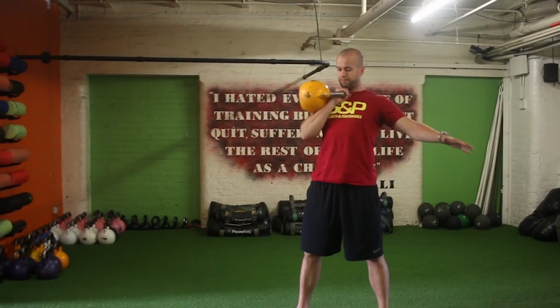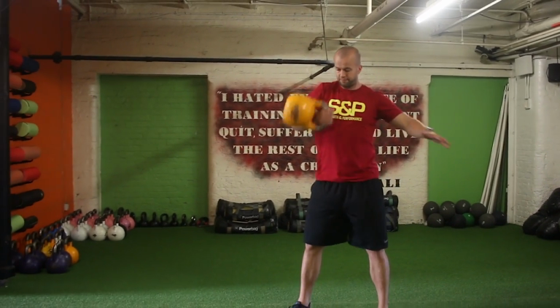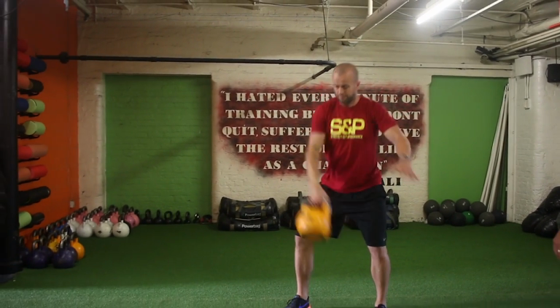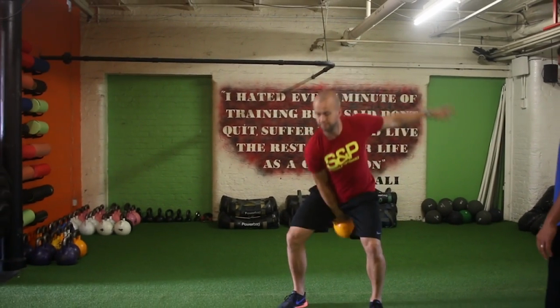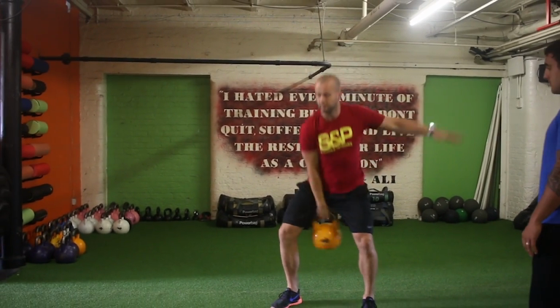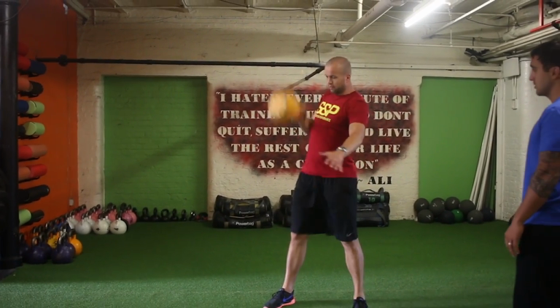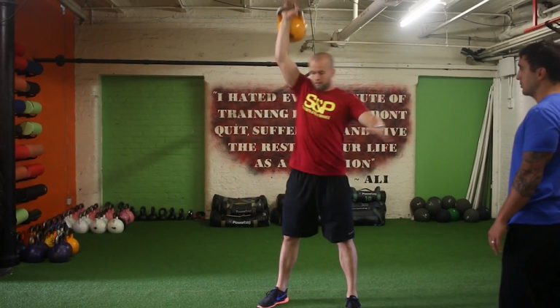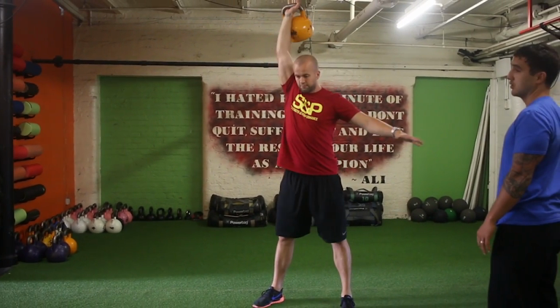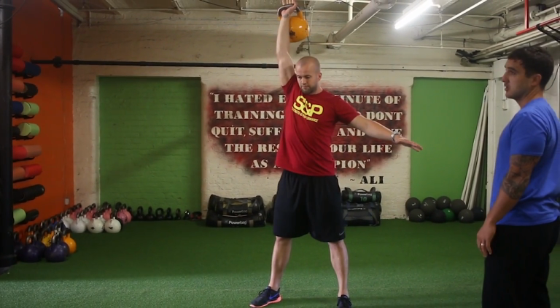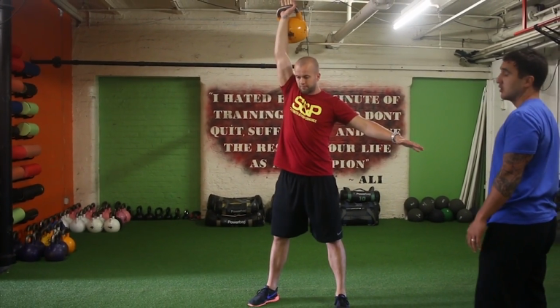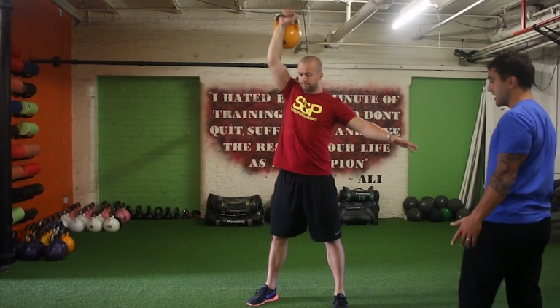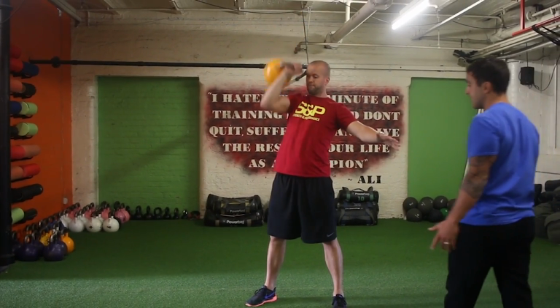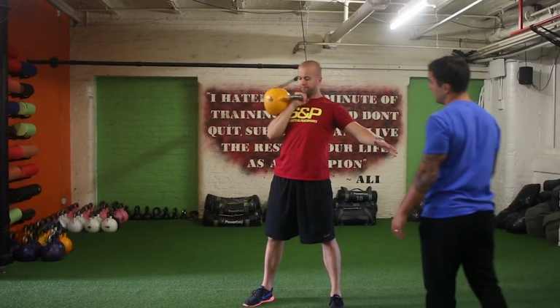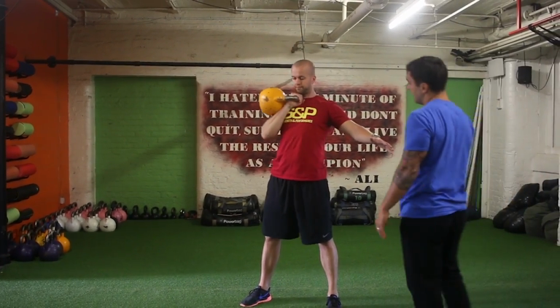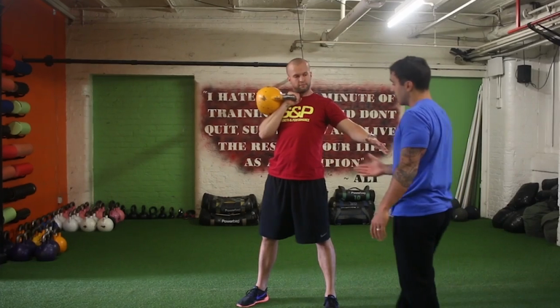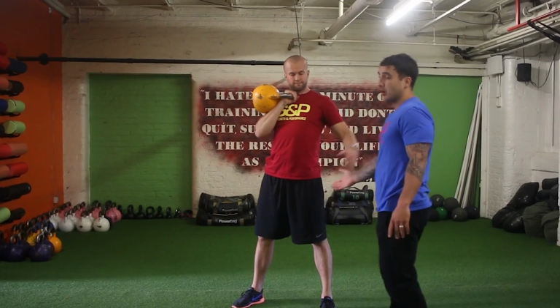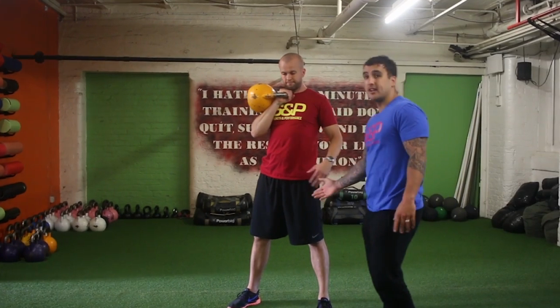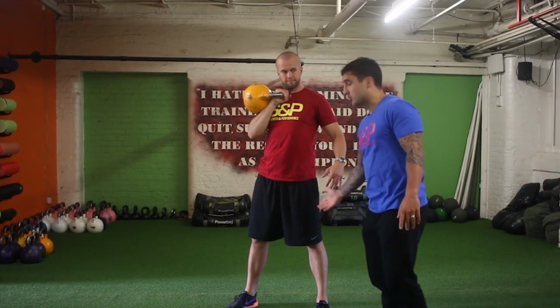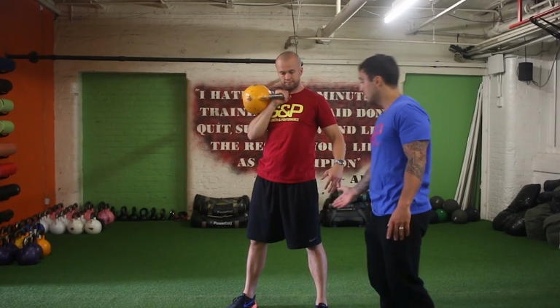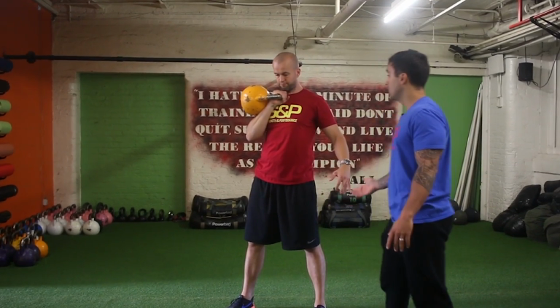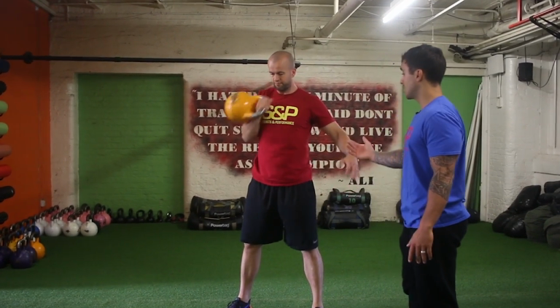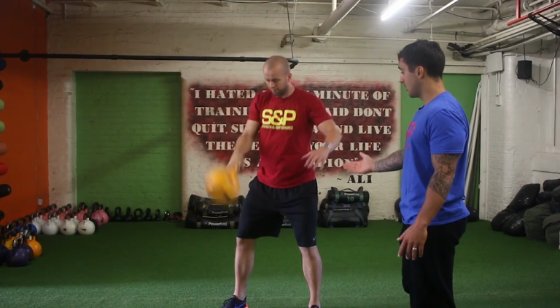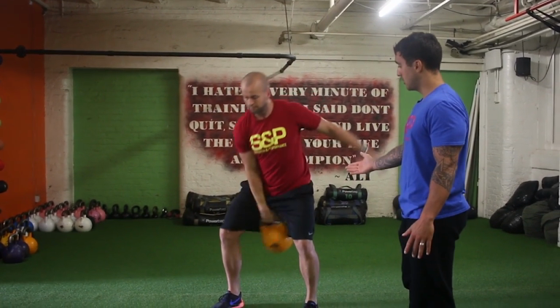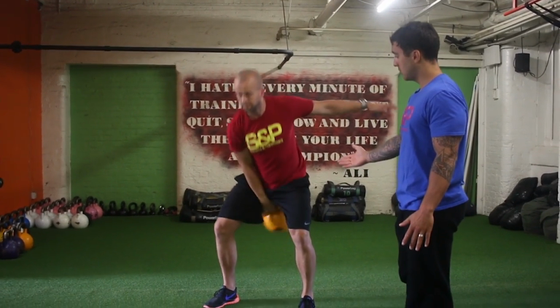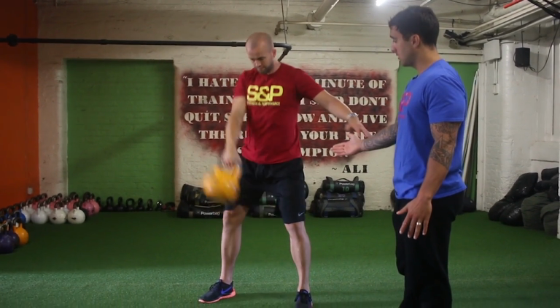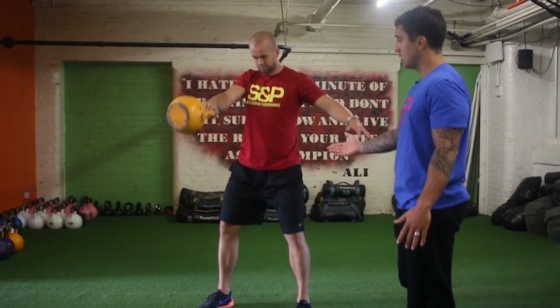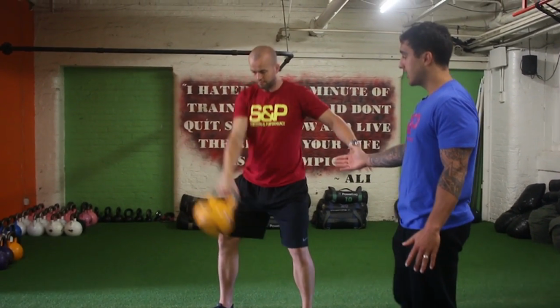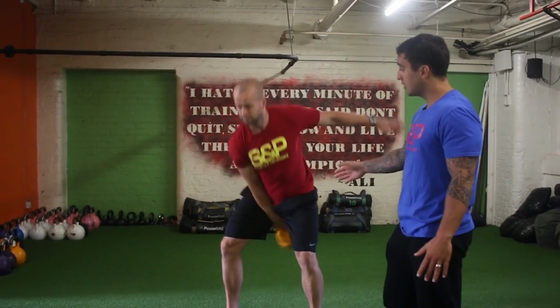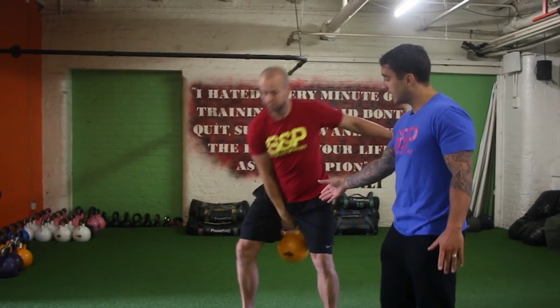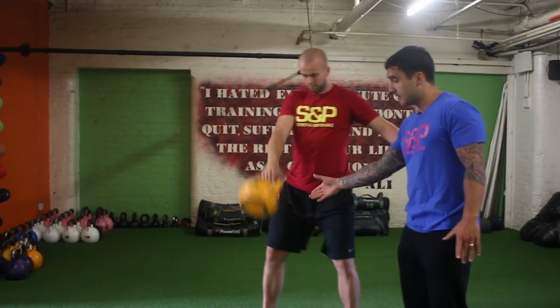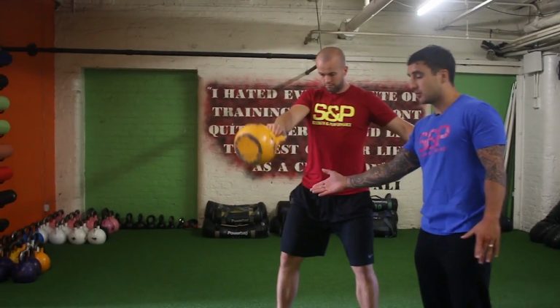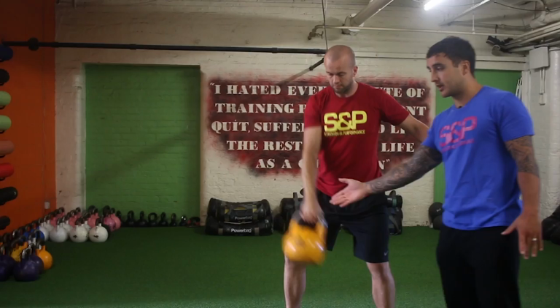Do that again — swing, pull, punch. Breaking that down, the first component is the swing, which we know, but again it's only a bit of a small swing.